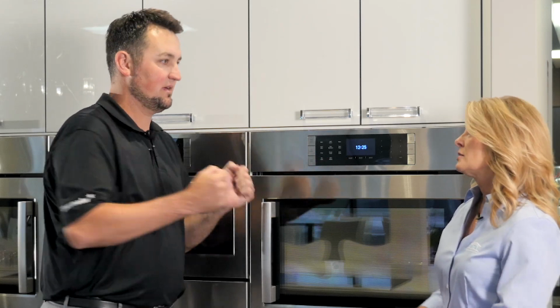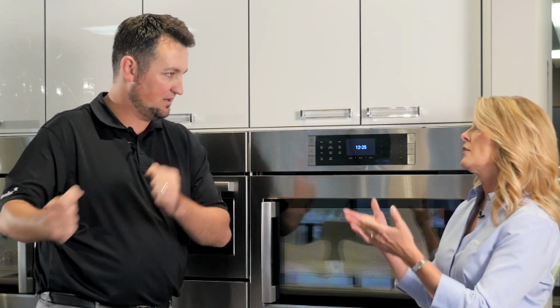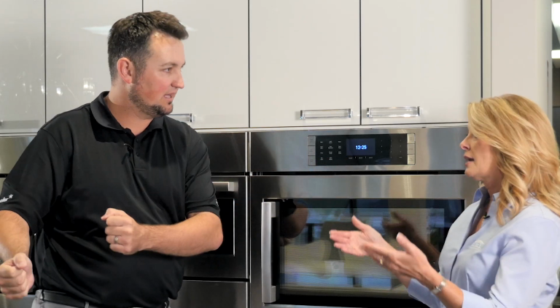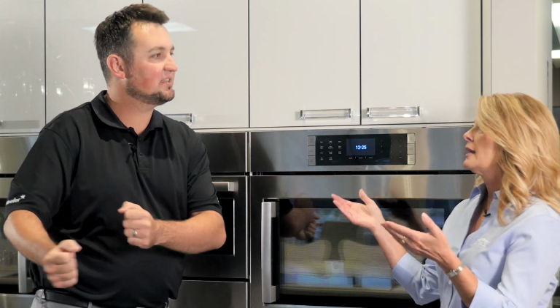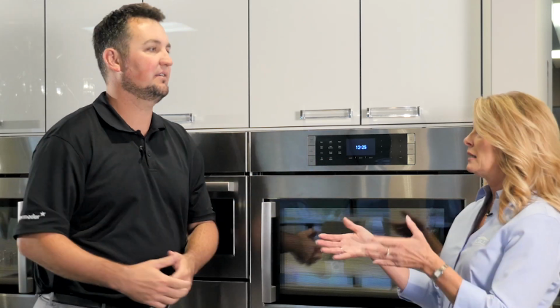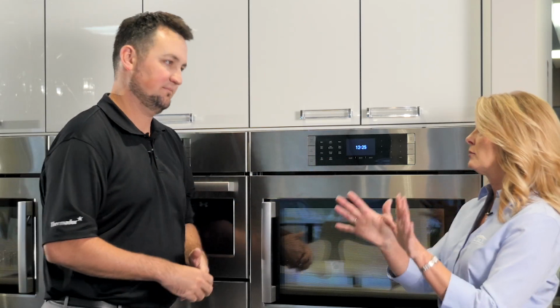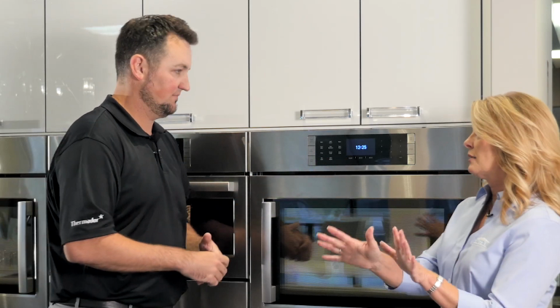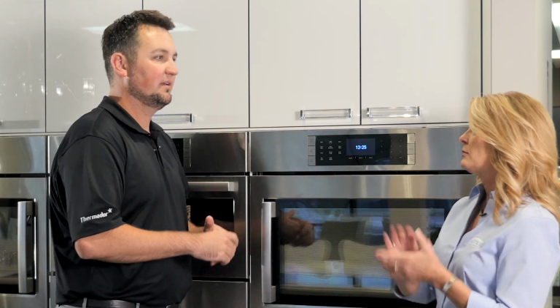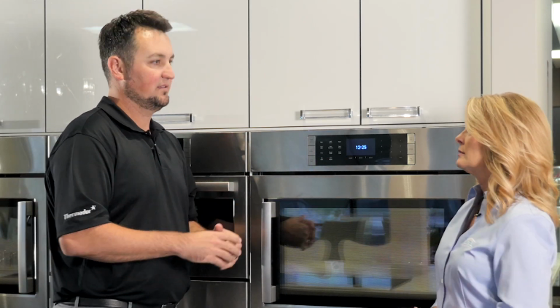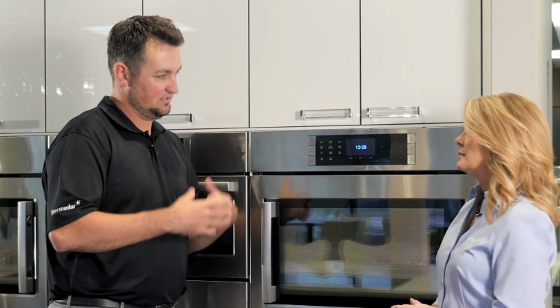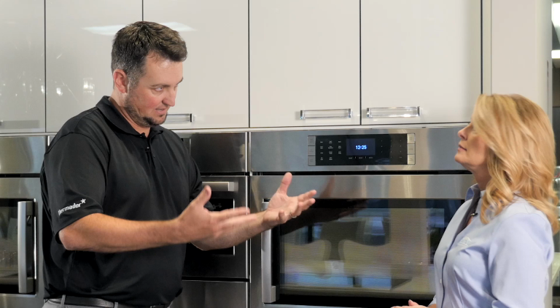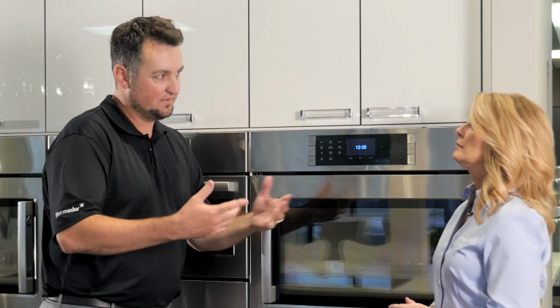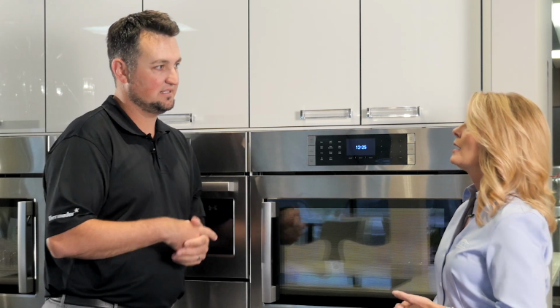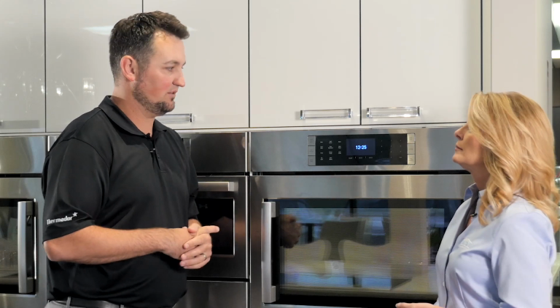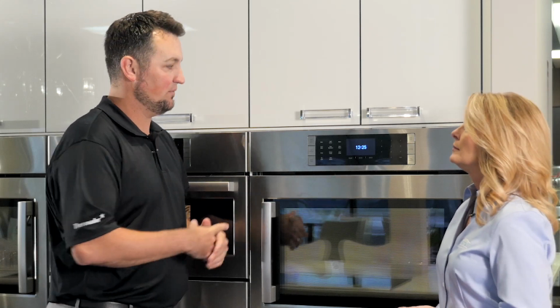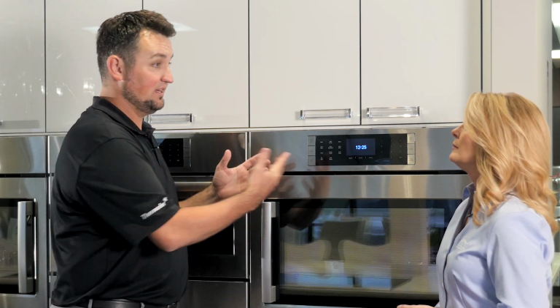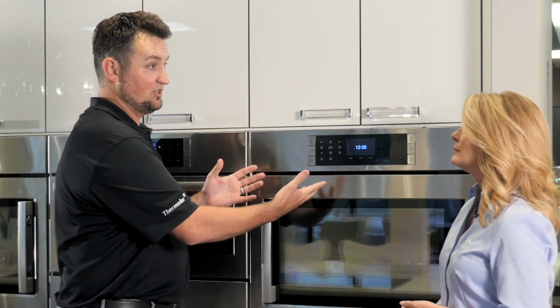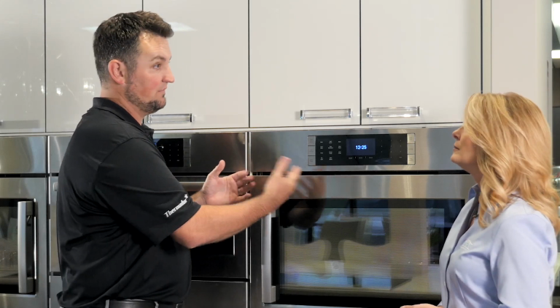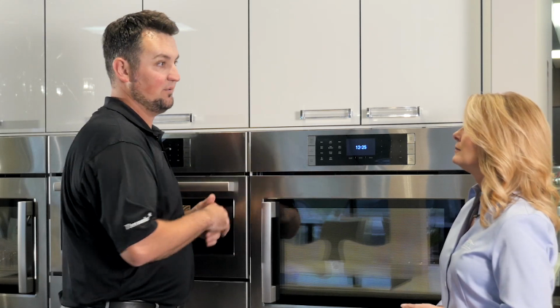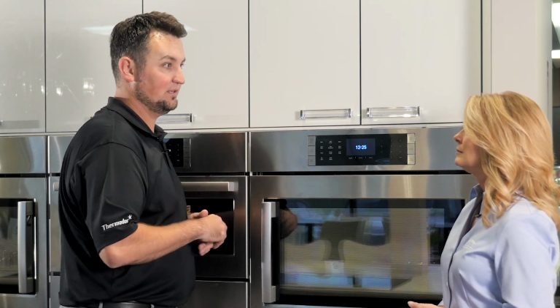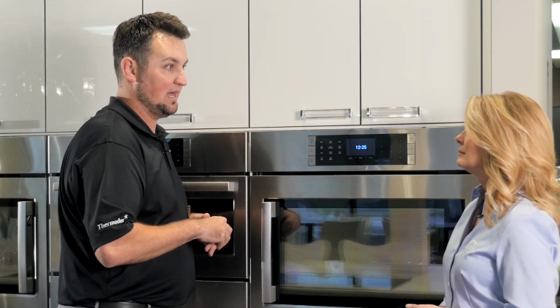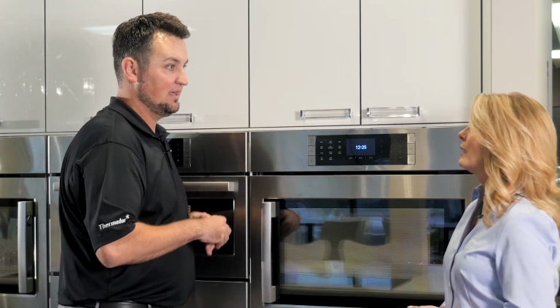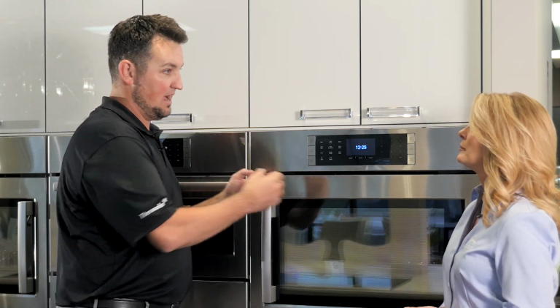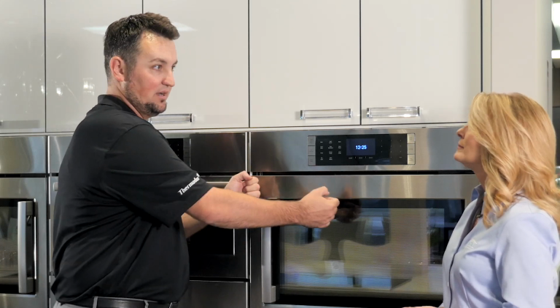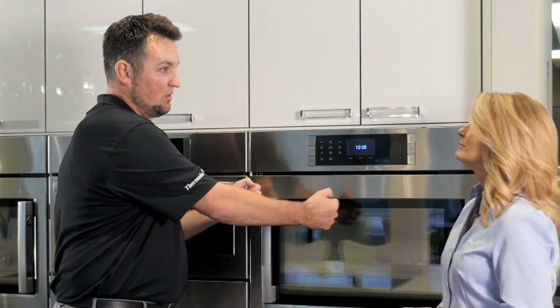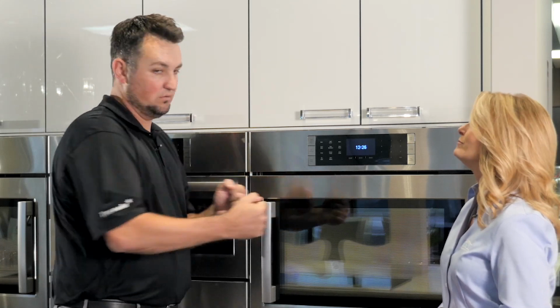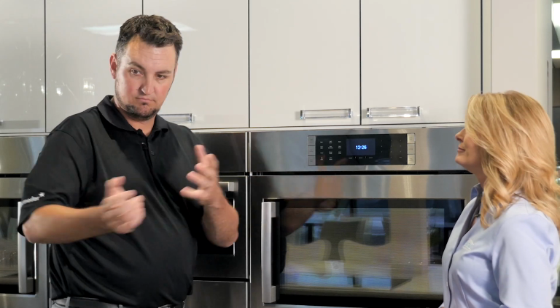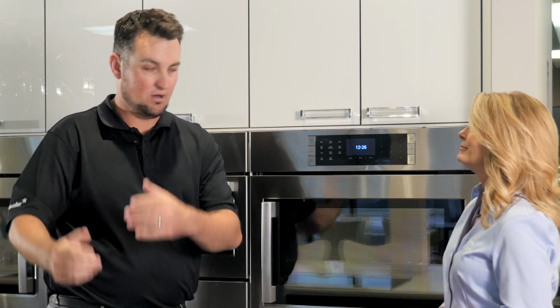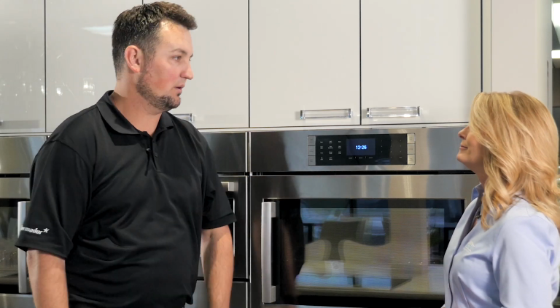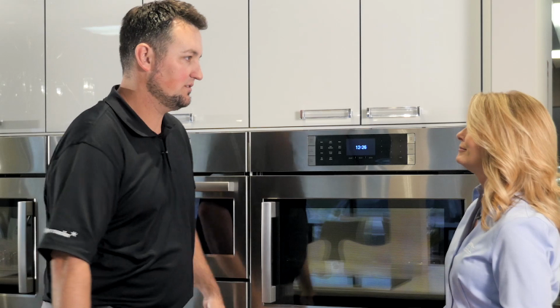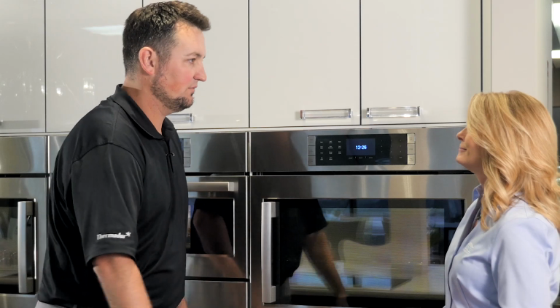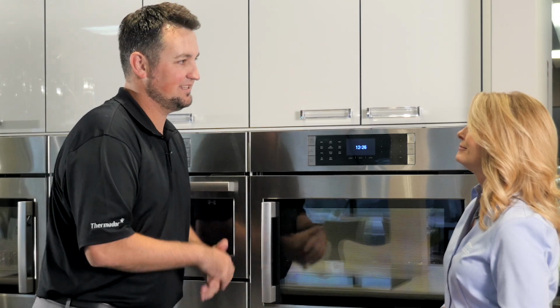The chefs say take the meat out and let it rest before you slice it. With Eco Chef, I don't have to do that. I'm ready to go — on the plate, serve, and let's eat.